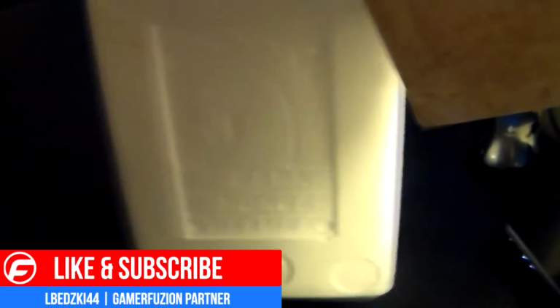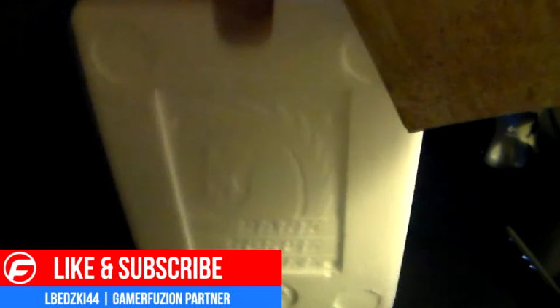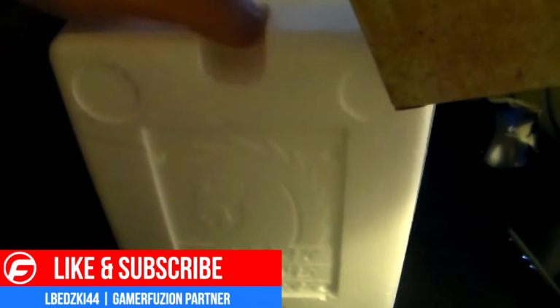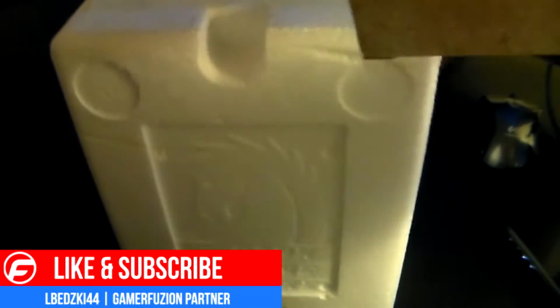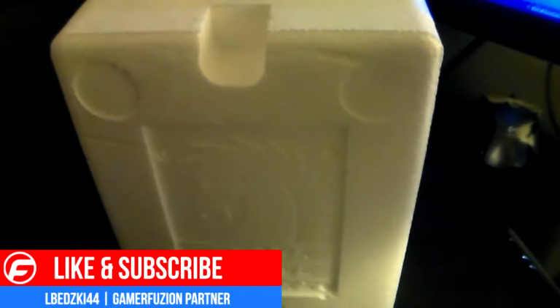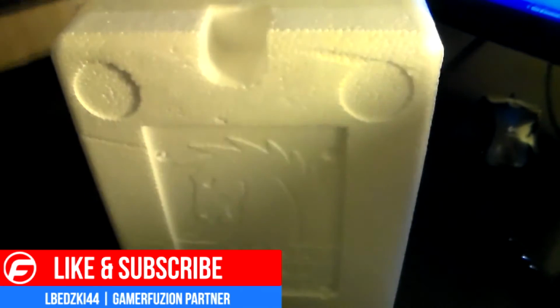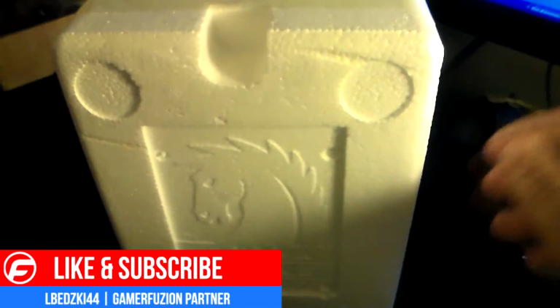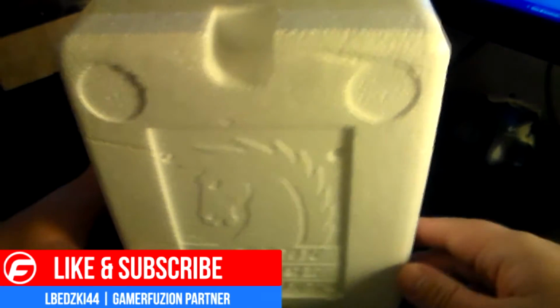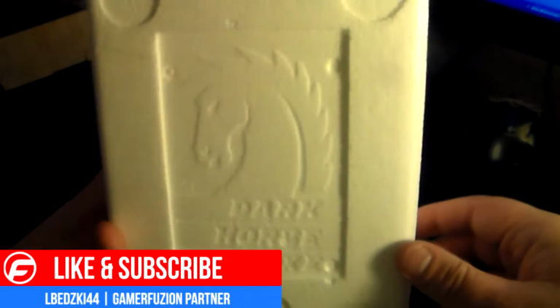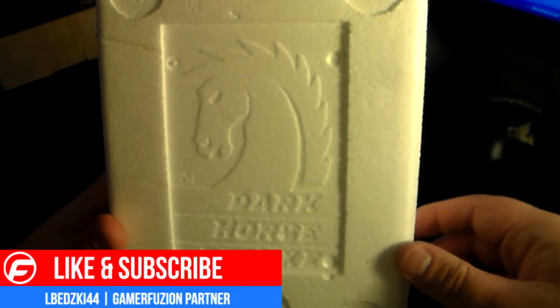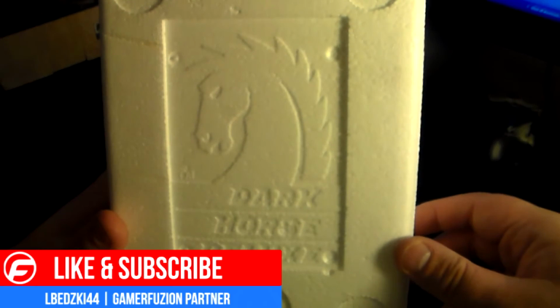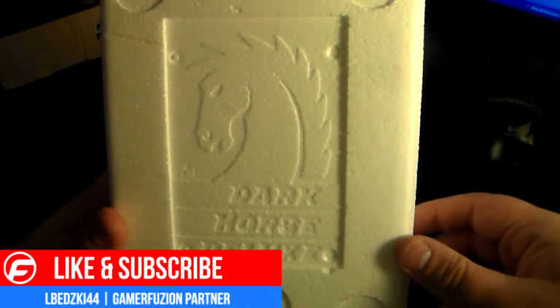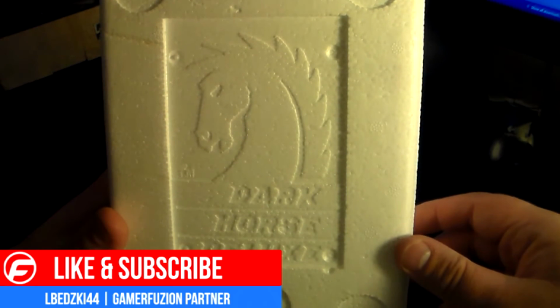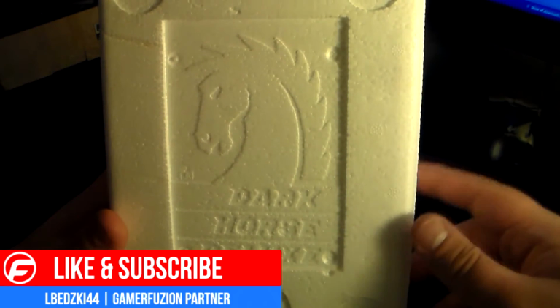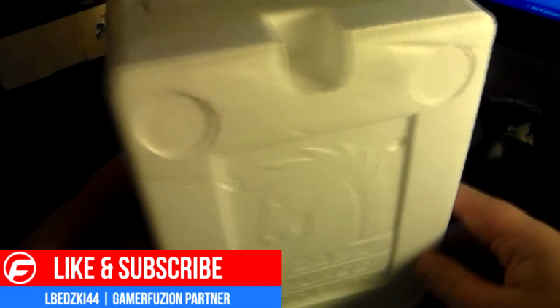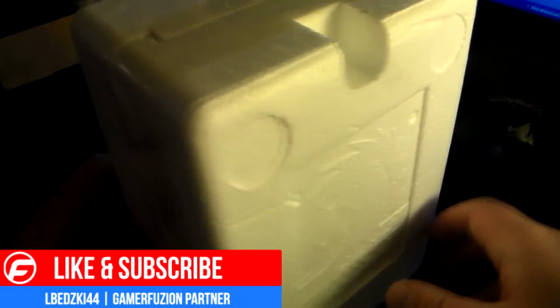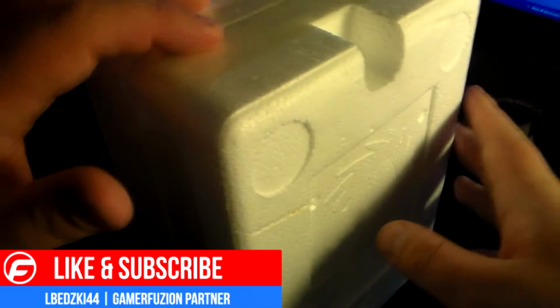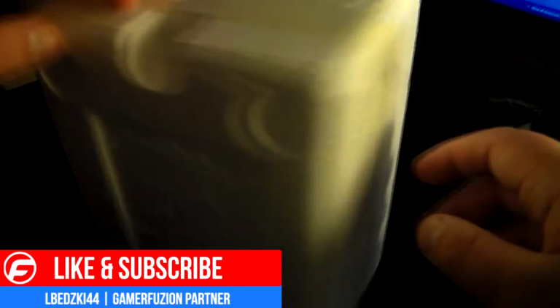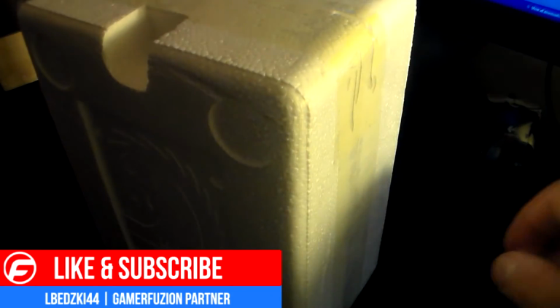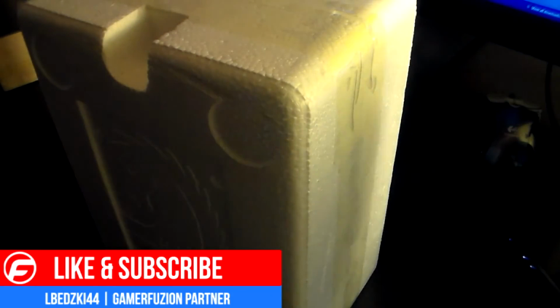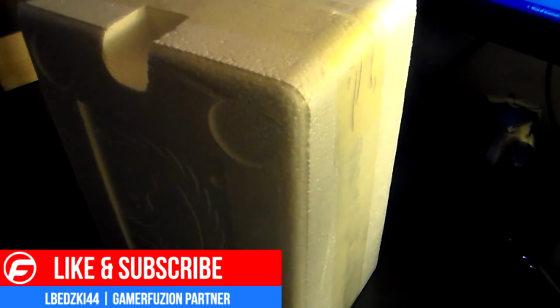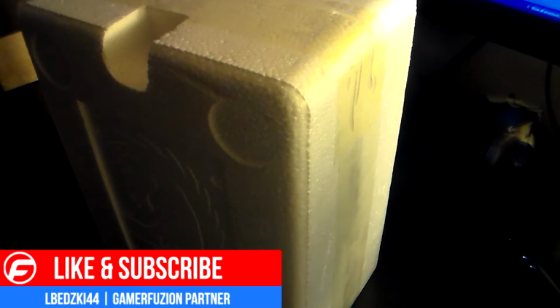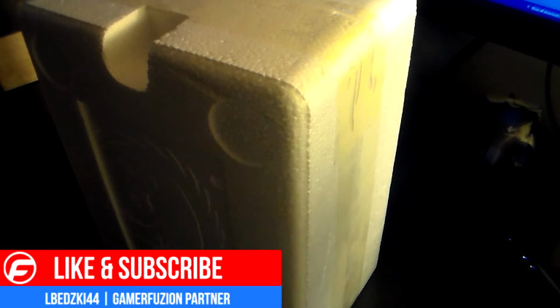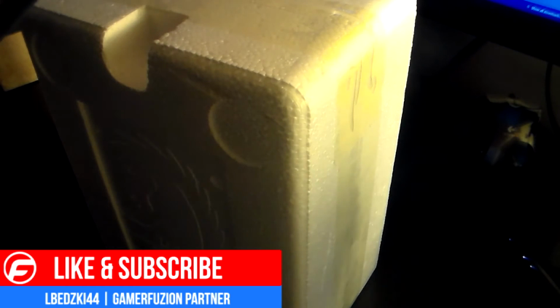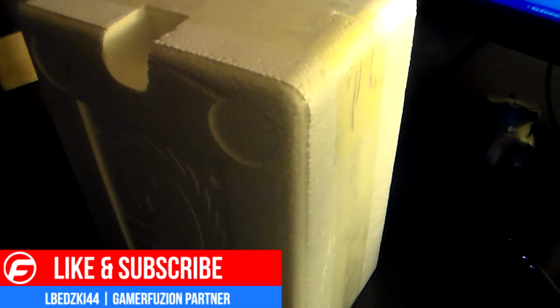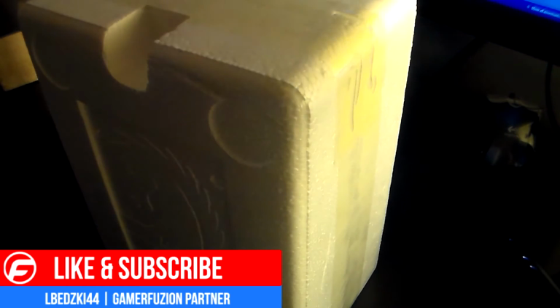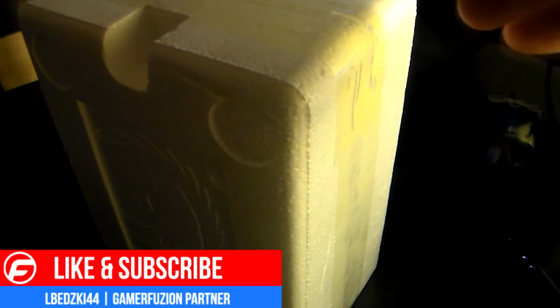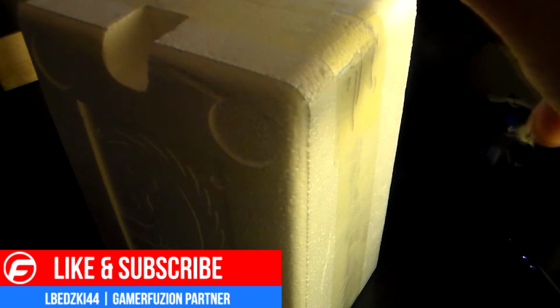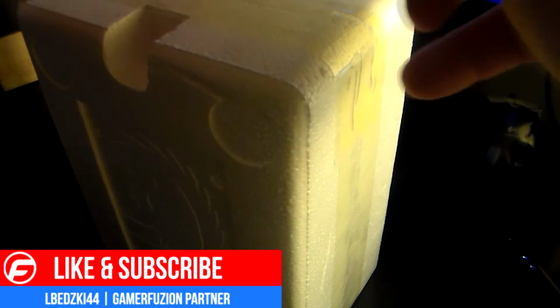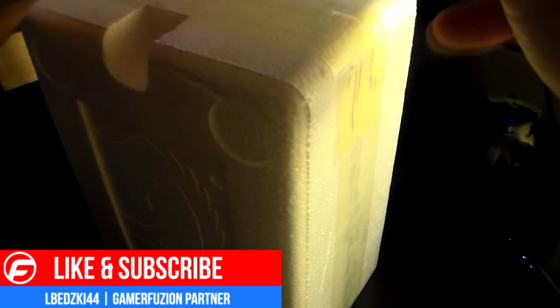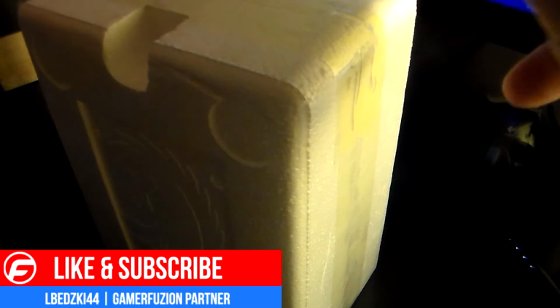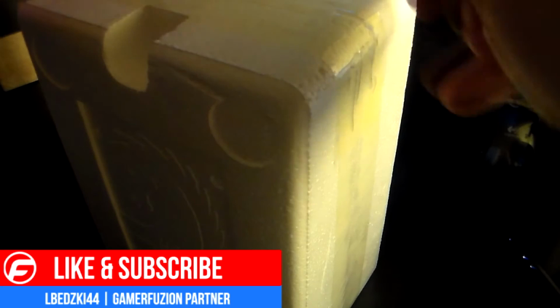Open the box — got some nice styrofoam here. This is made by Dark Horse Deluxe. Let me get a little thumbtack here and then hopefully I can get this tape off without breaking a bunch of styrofoam.